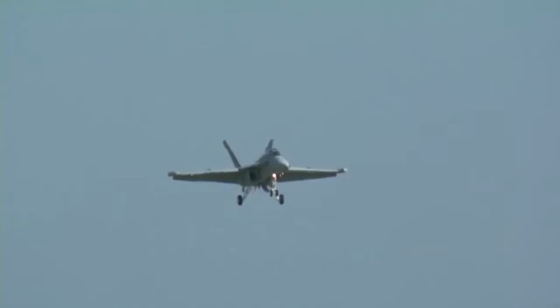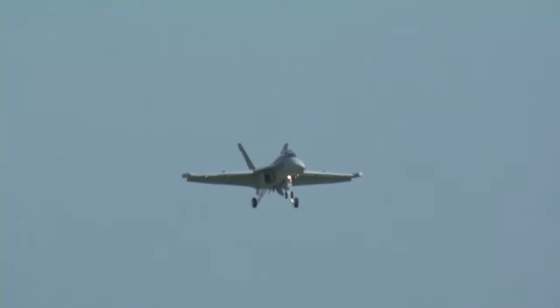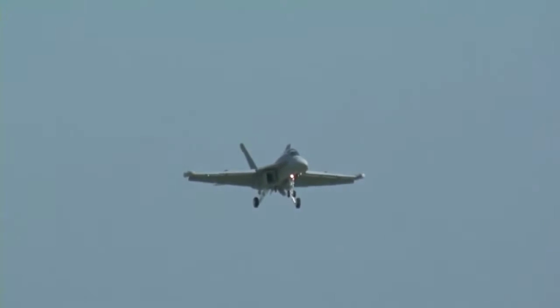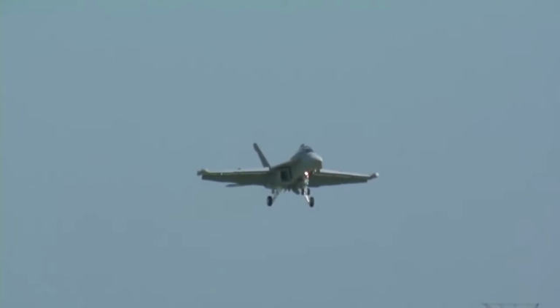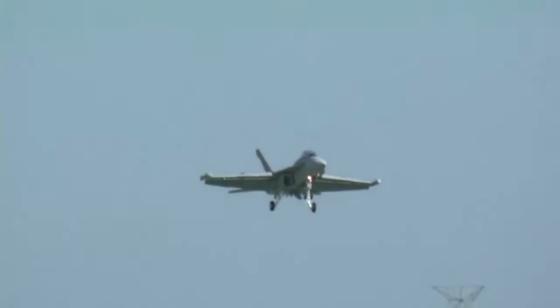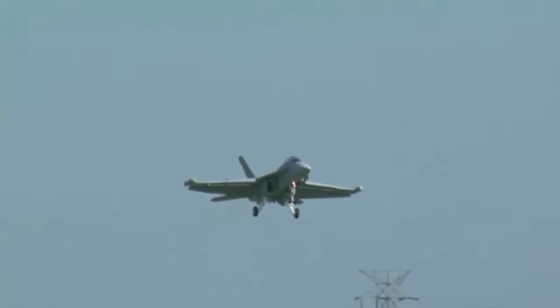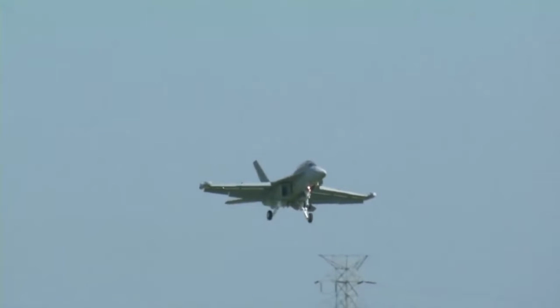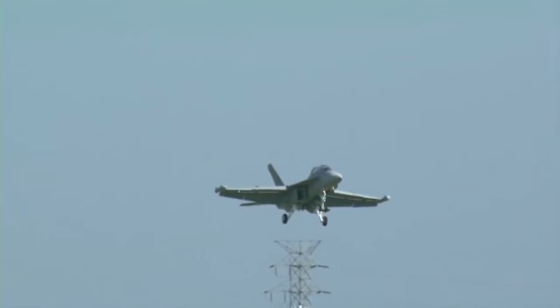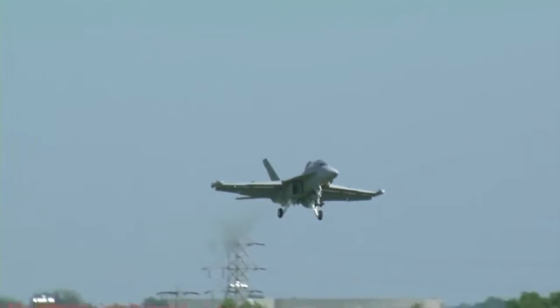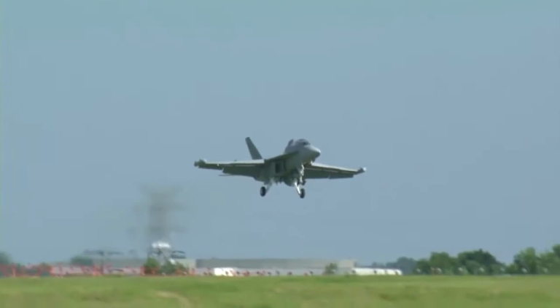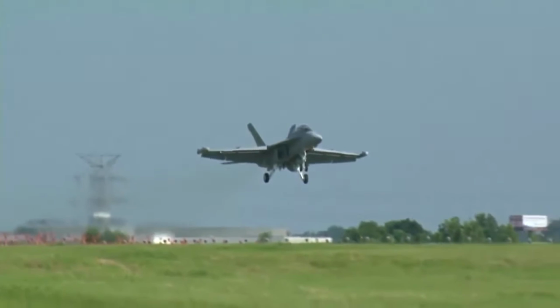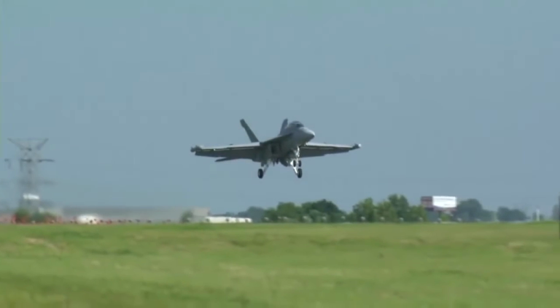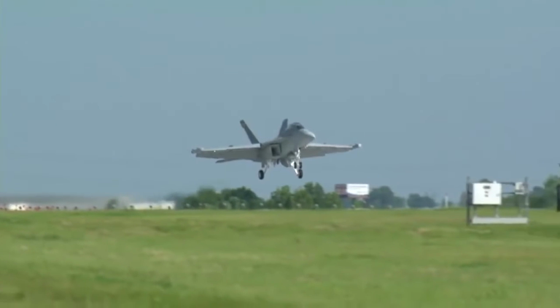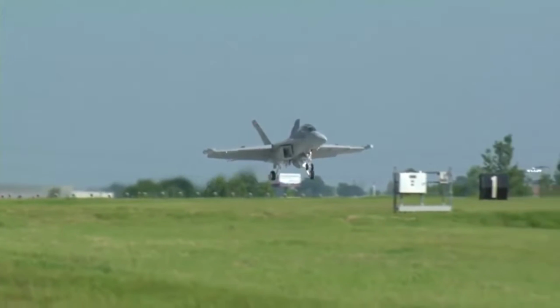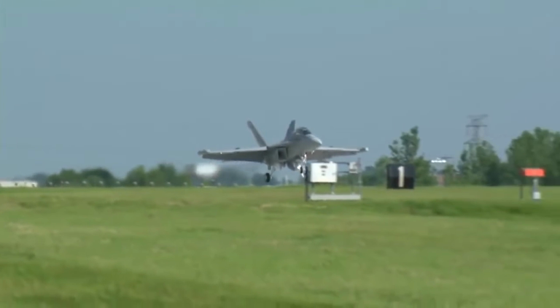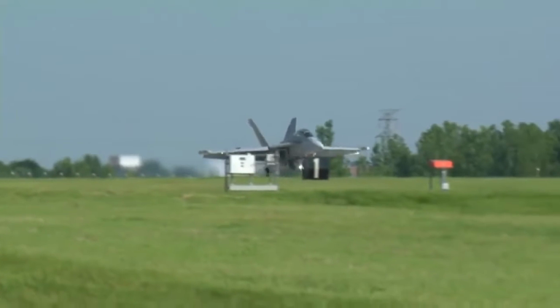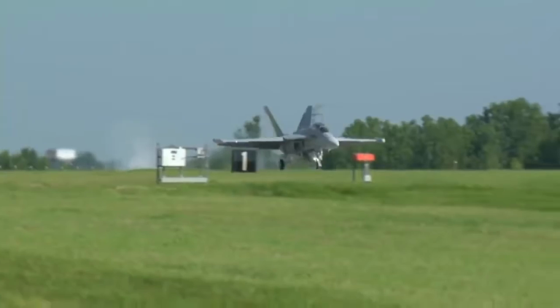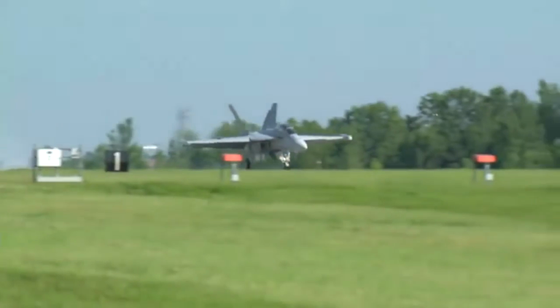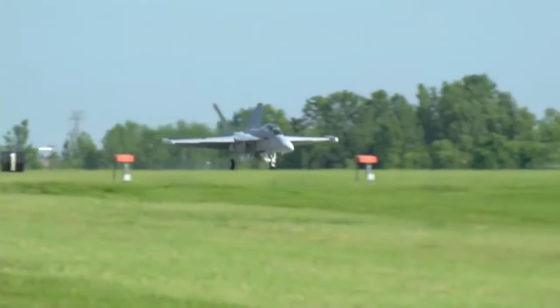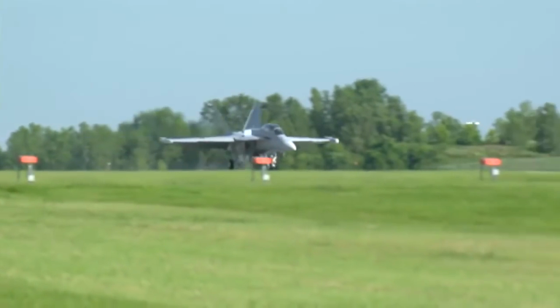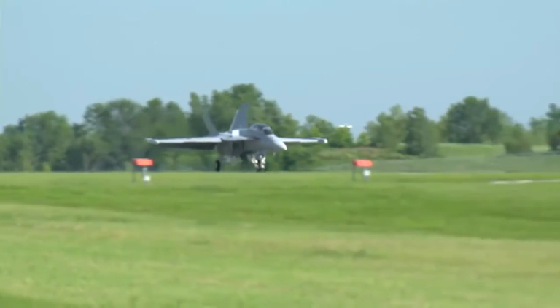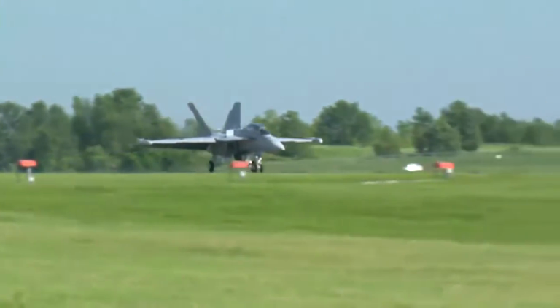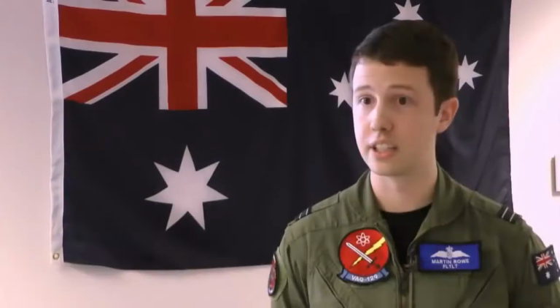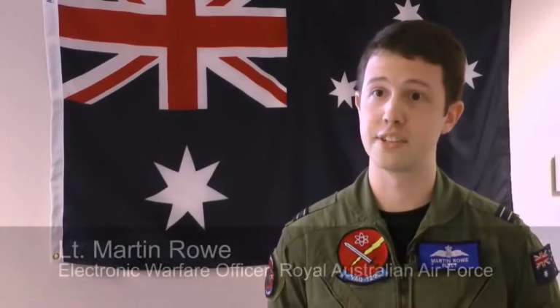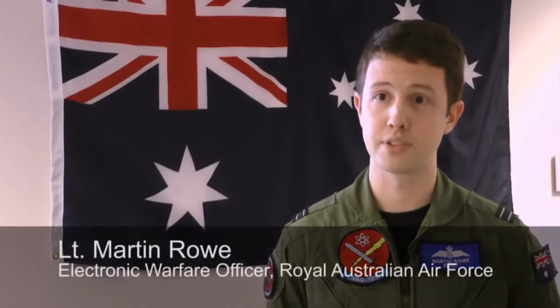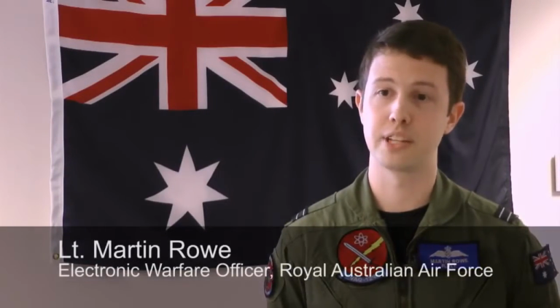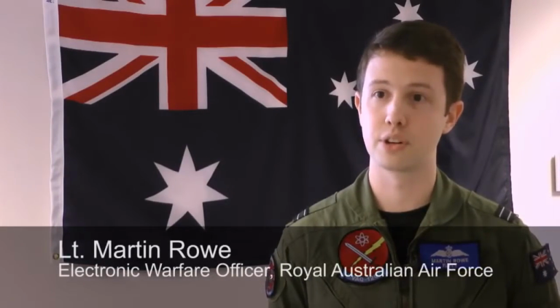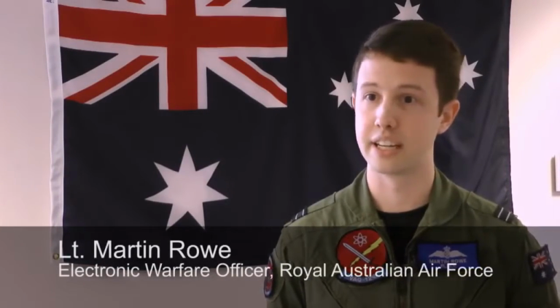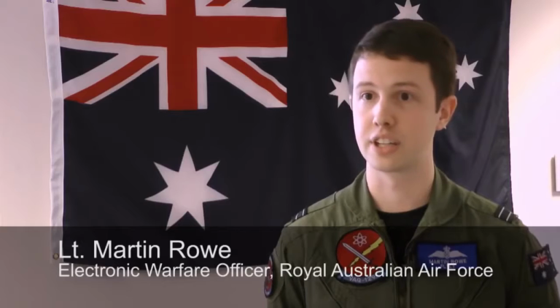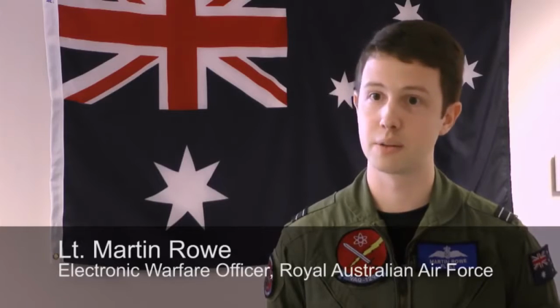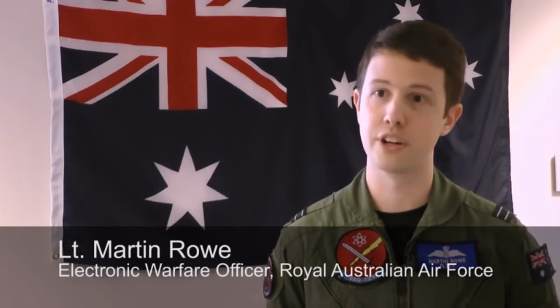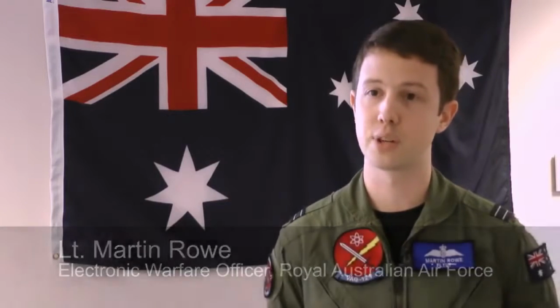Next stop: naval air stations in China Lake, California, then Whidbey Island in Washington for training with the U.S. Navy and to master the electronic warfare mission. We get to leverage the decades of experience that the U.S. Navy has in electronic attack that we just don't have in Australia.